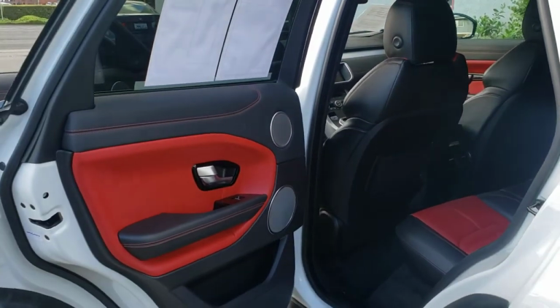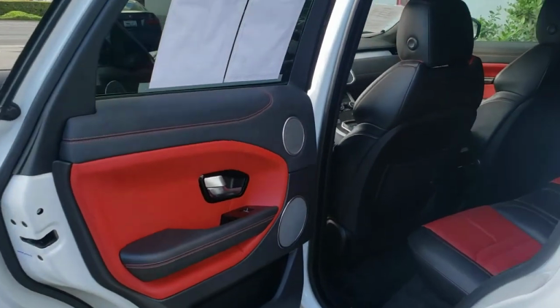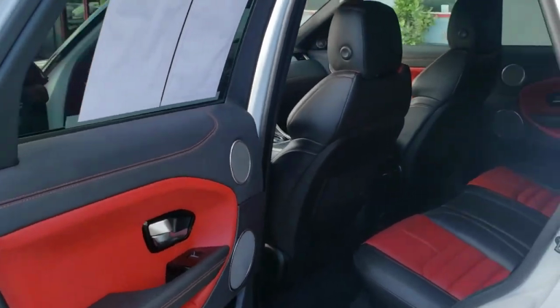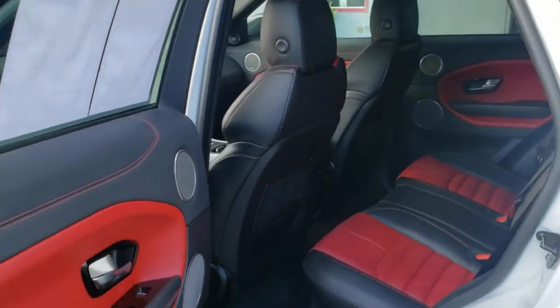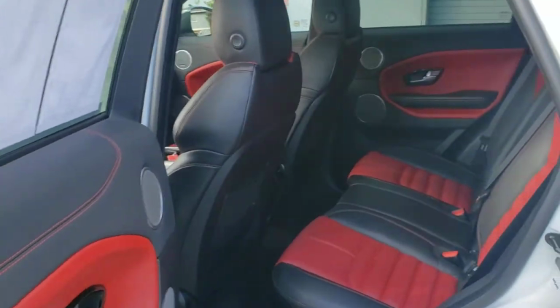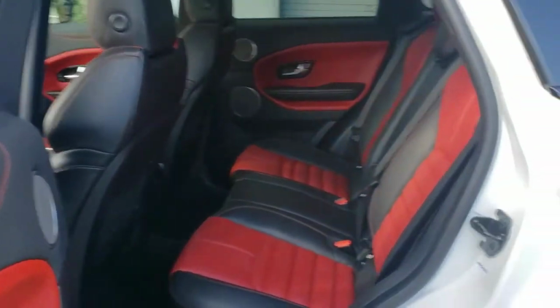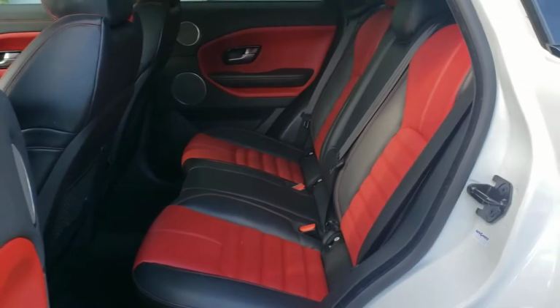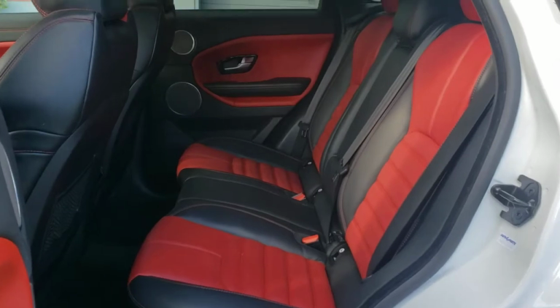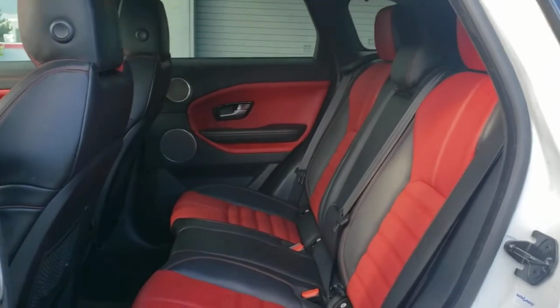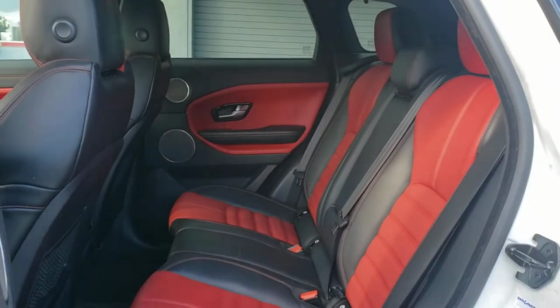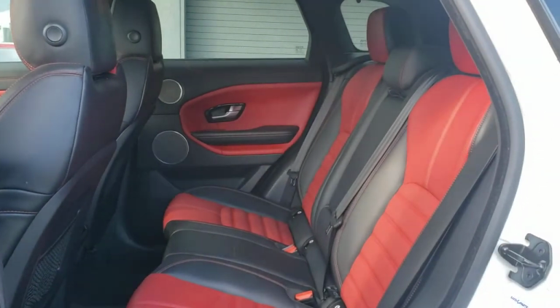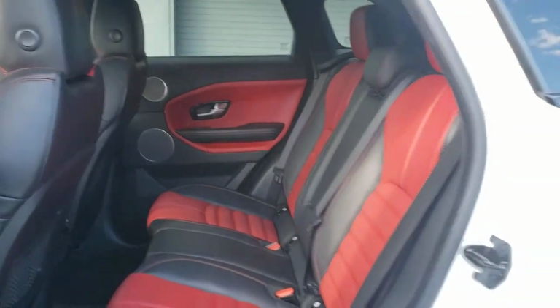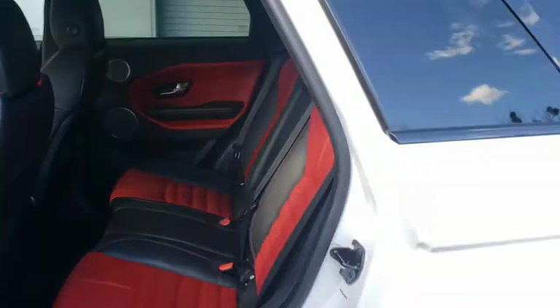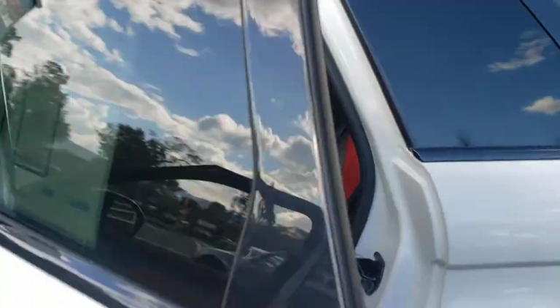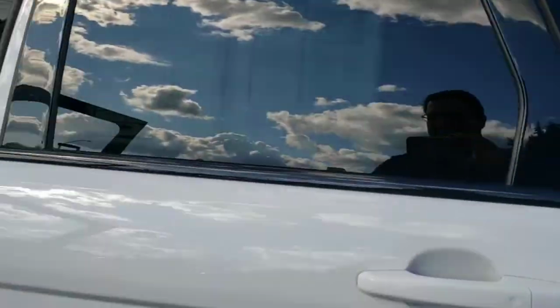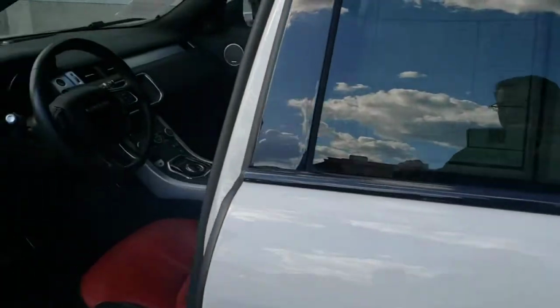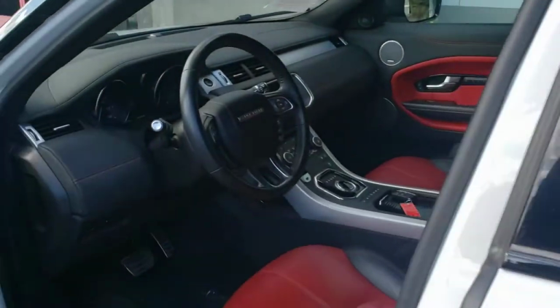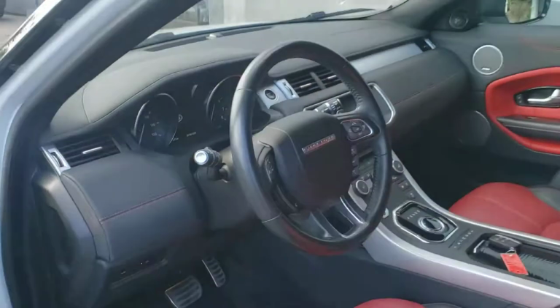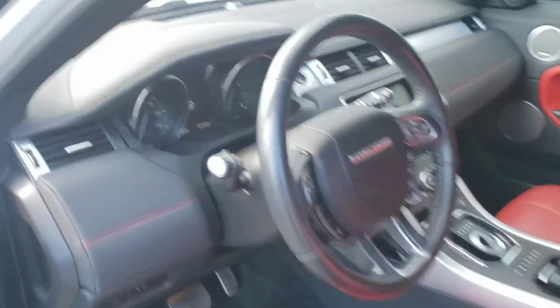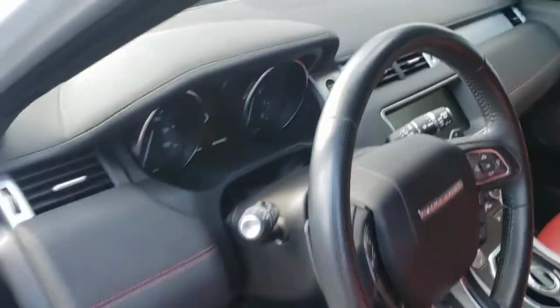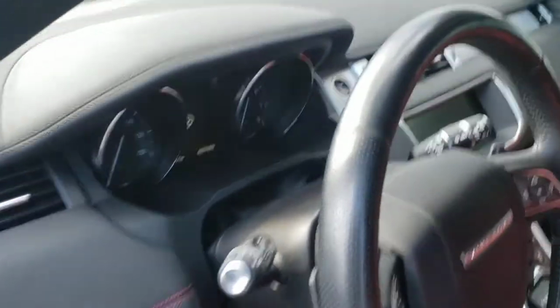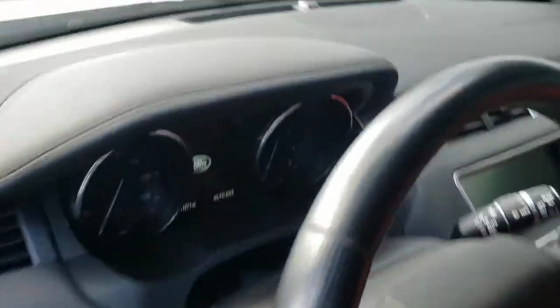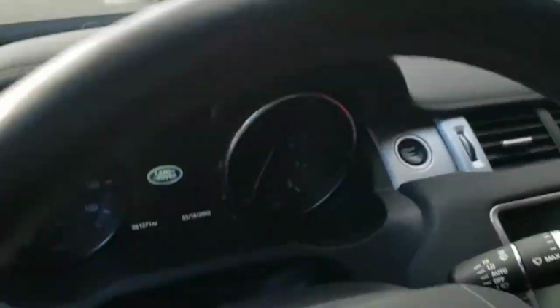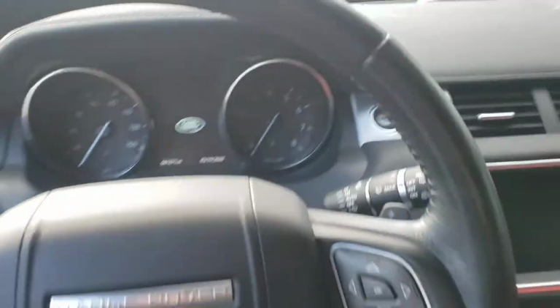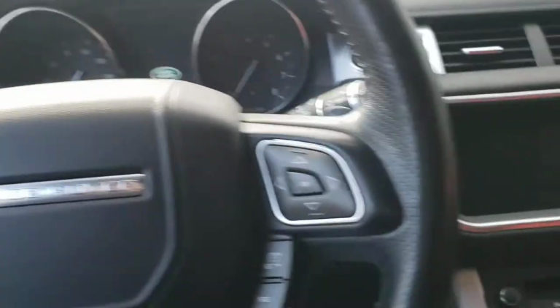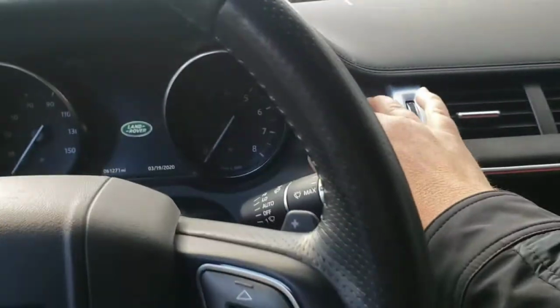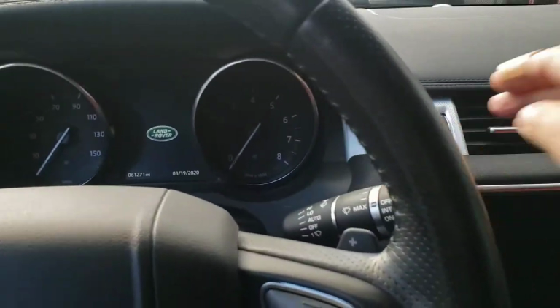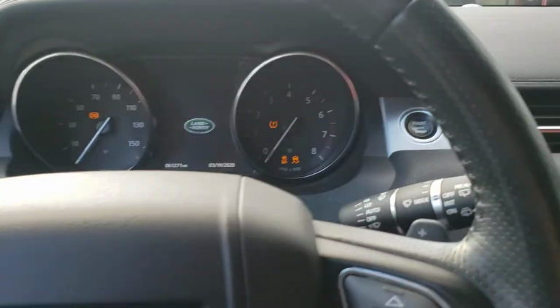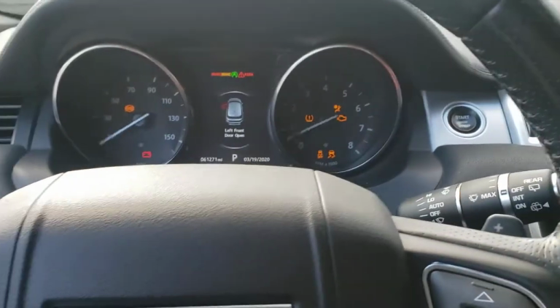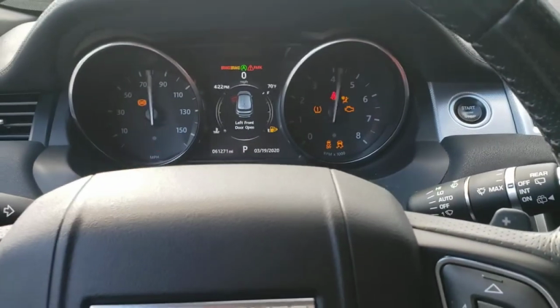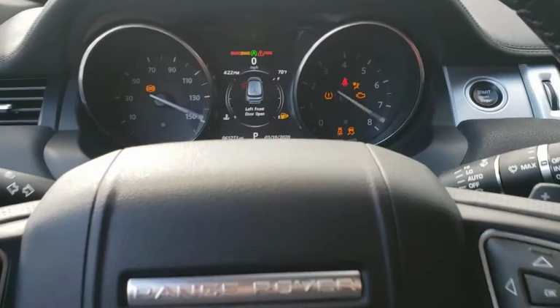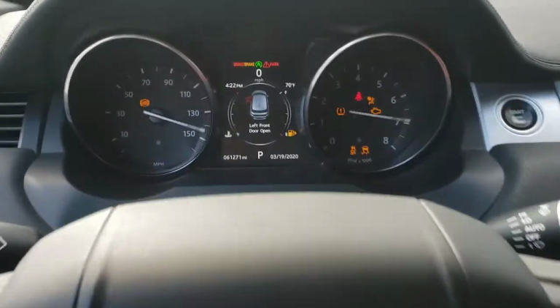Really a stunning color combo. I'll open the roof here — it's all keyless.